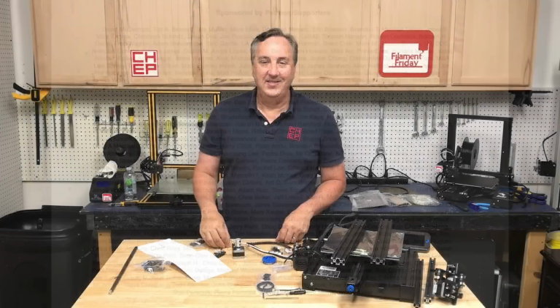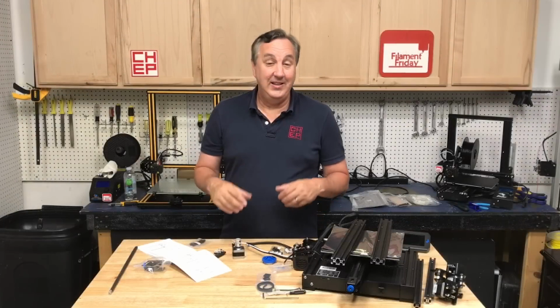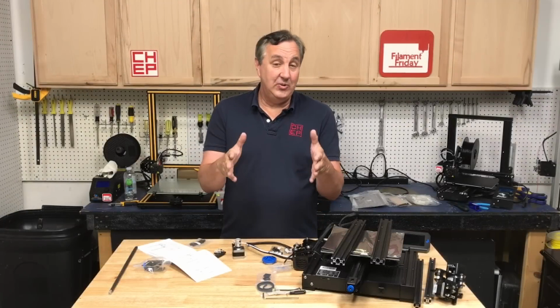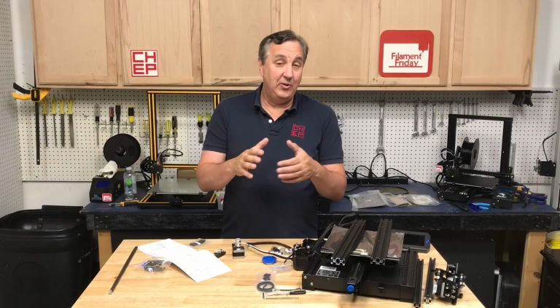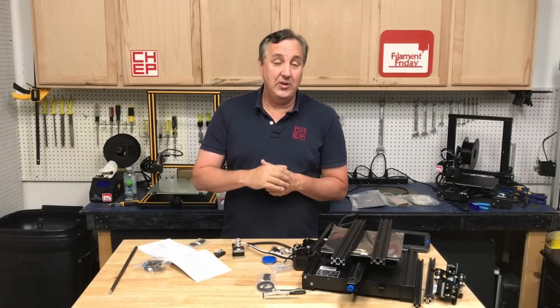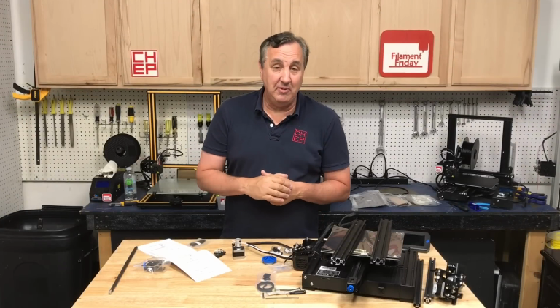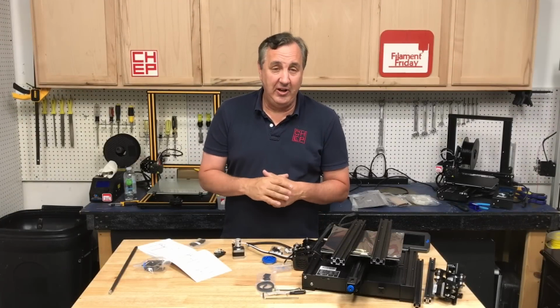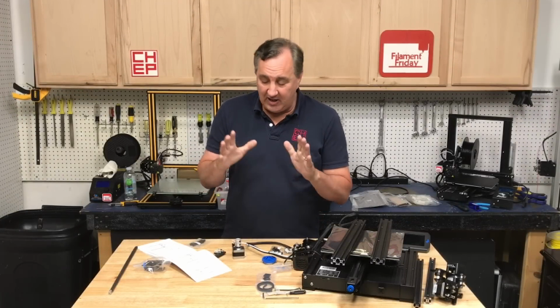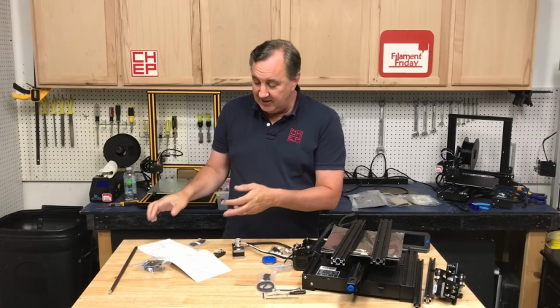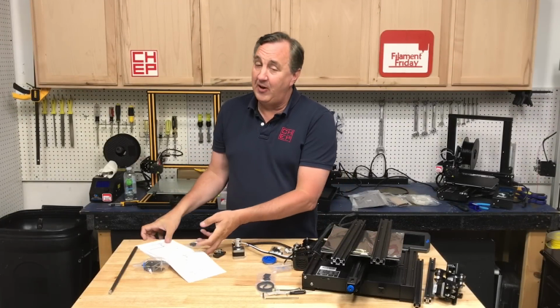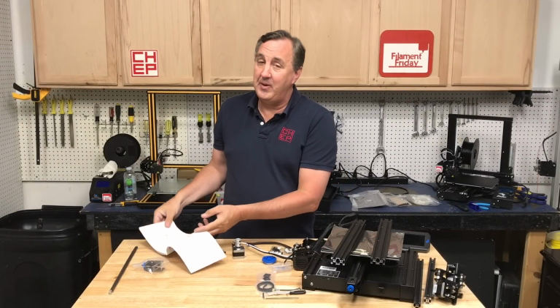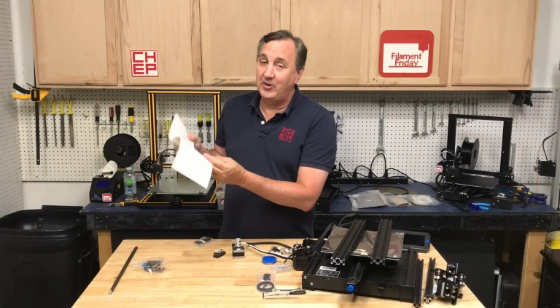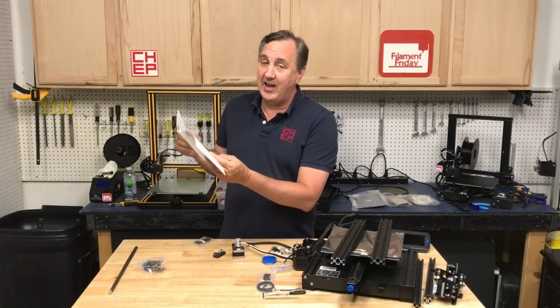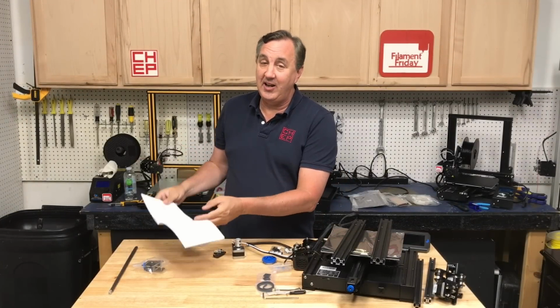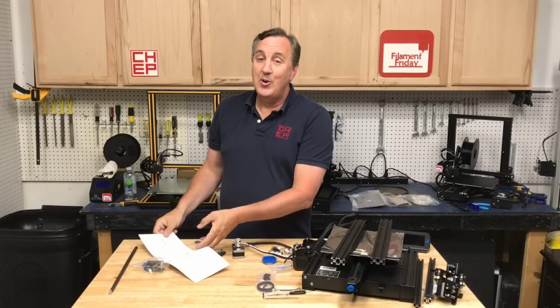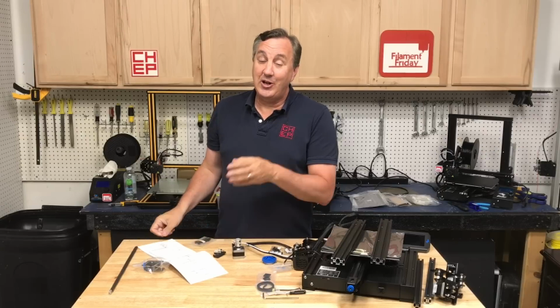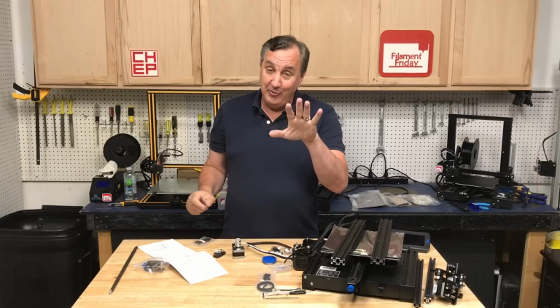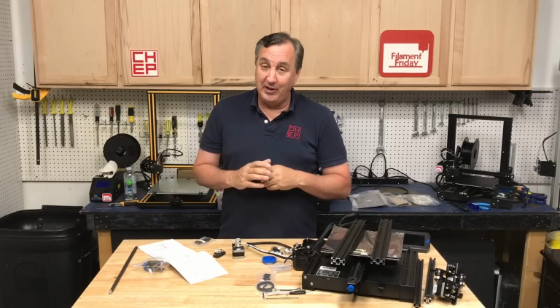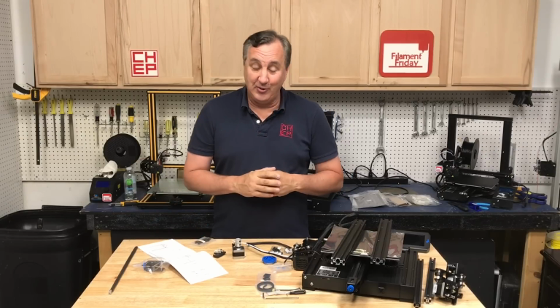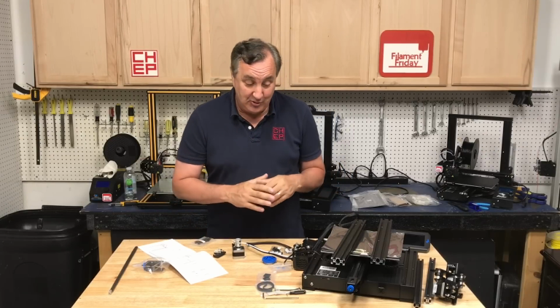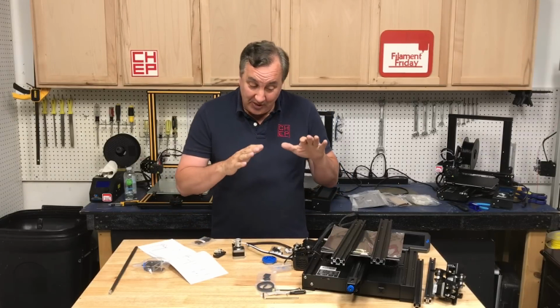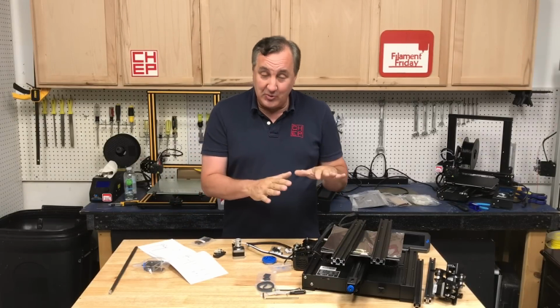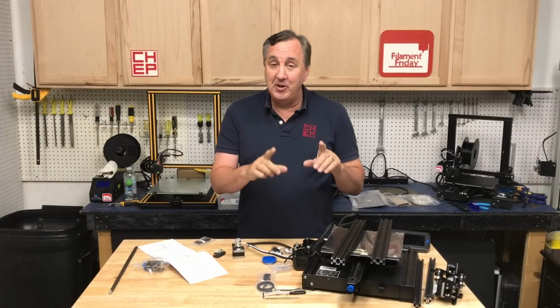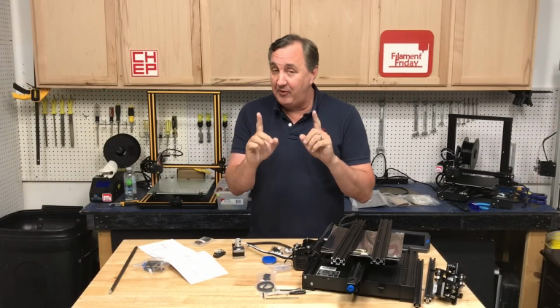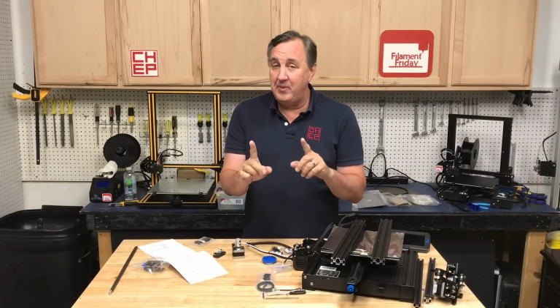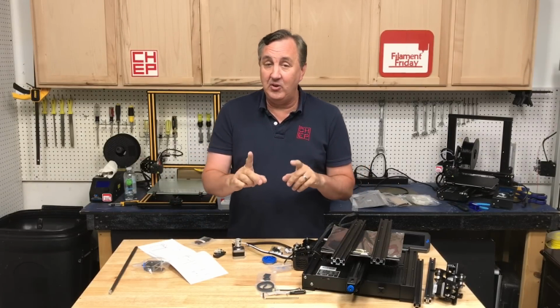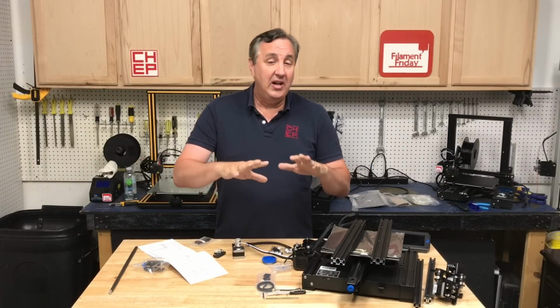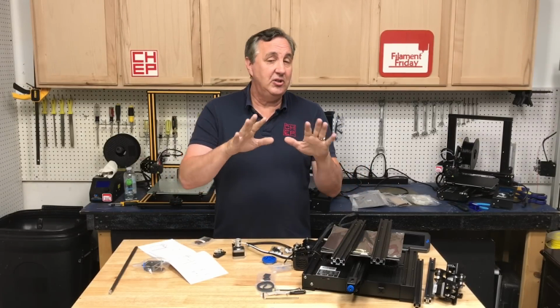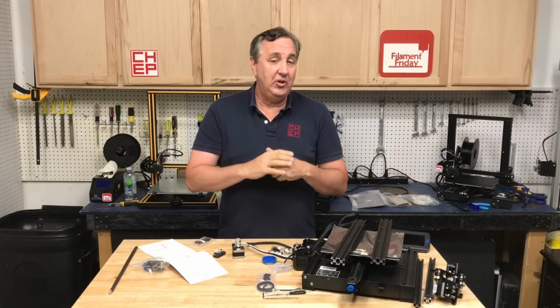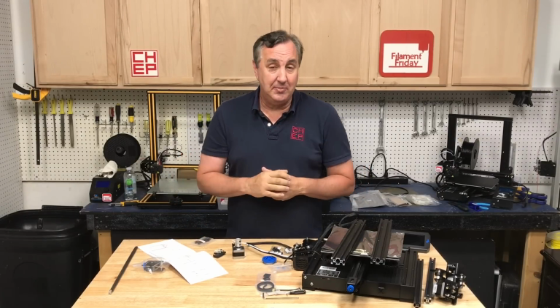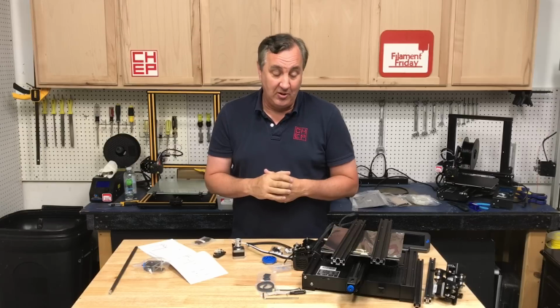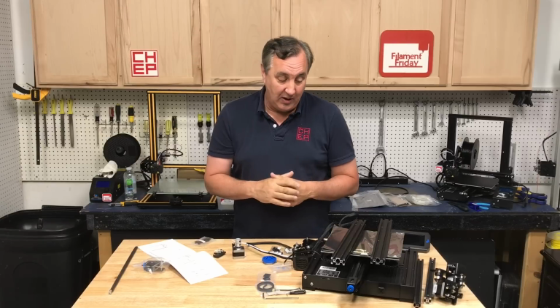I did do an Ender 3 assembly video and I didn't follow the manual exactly, which I got a few complaints over. So on this one I'm going to follow the manual and I'll just show you tips along the way.